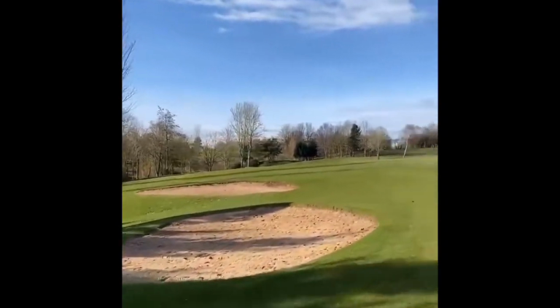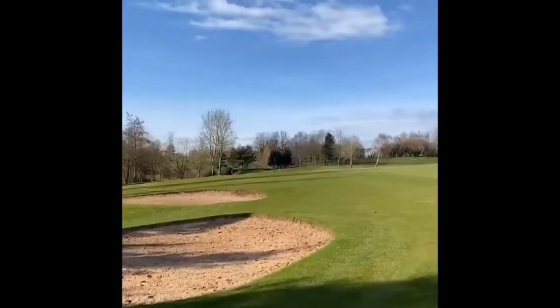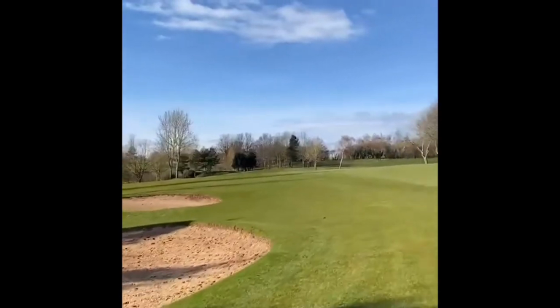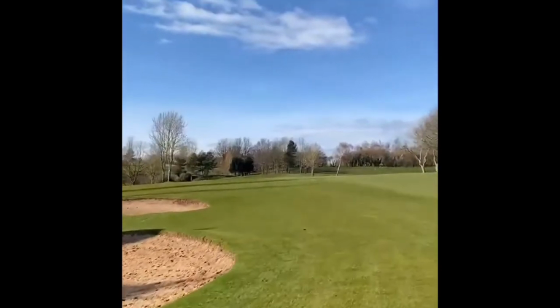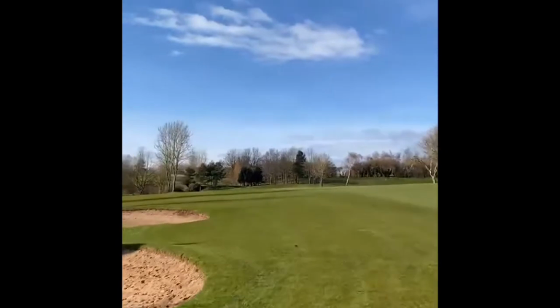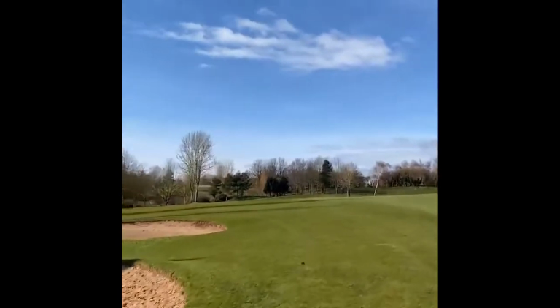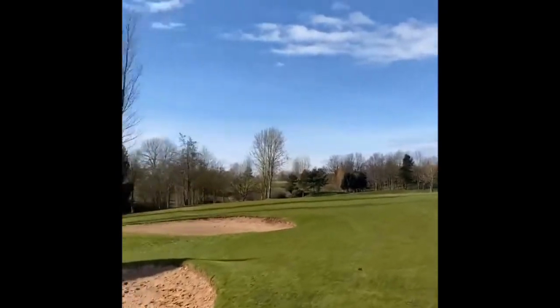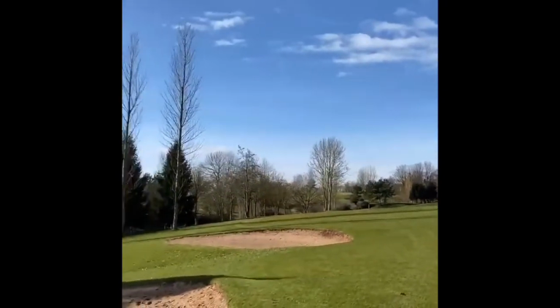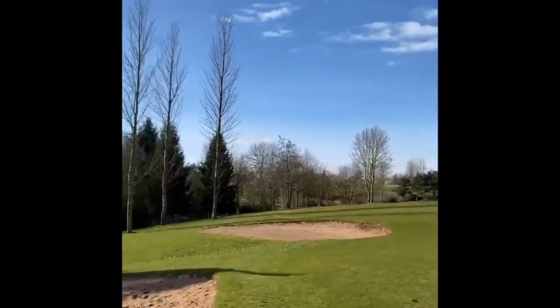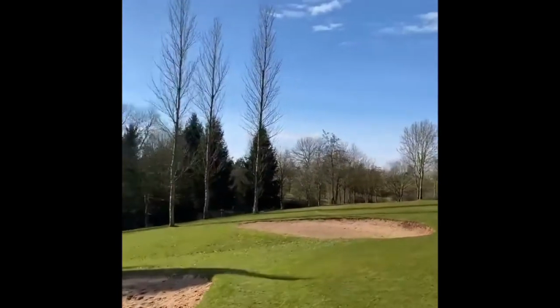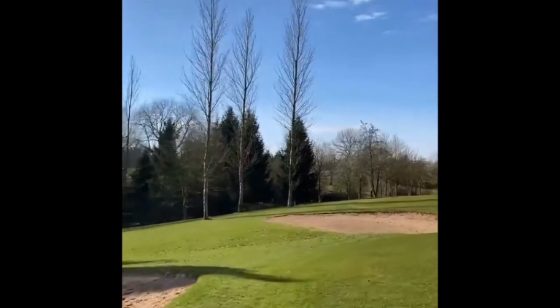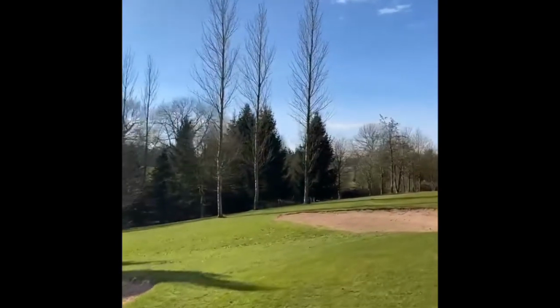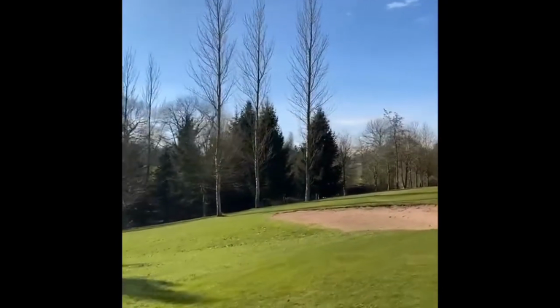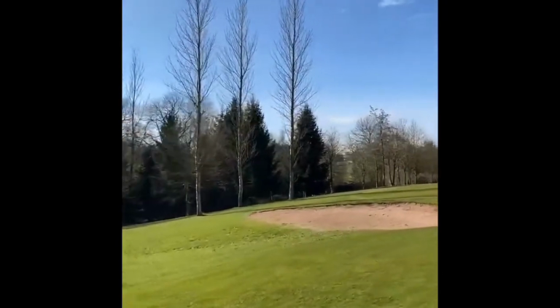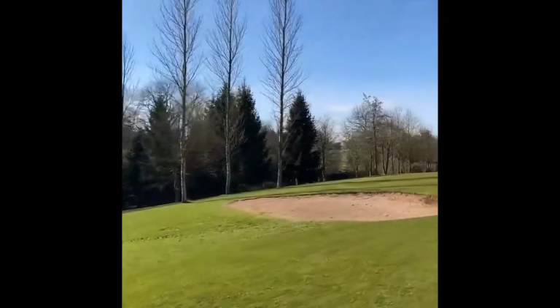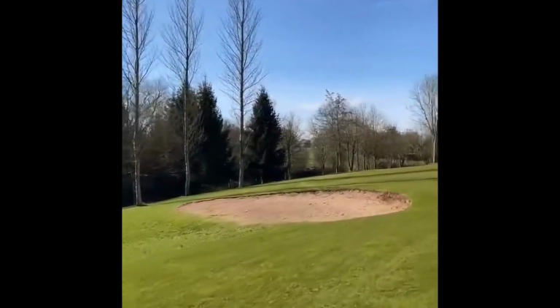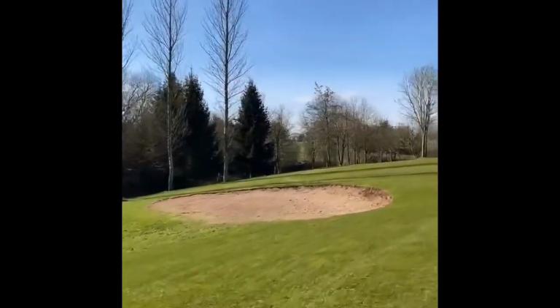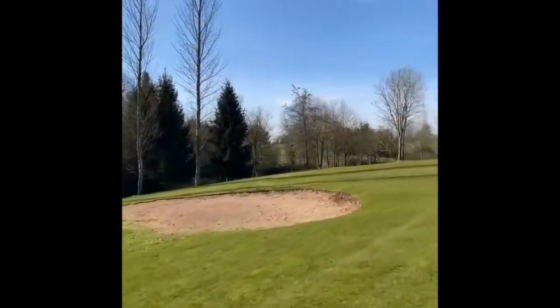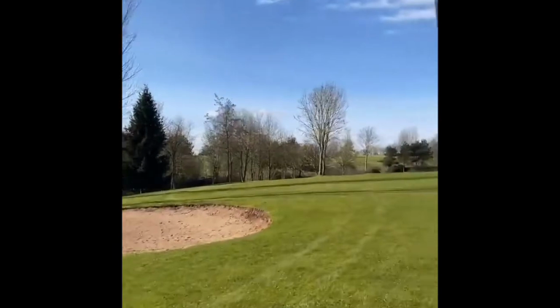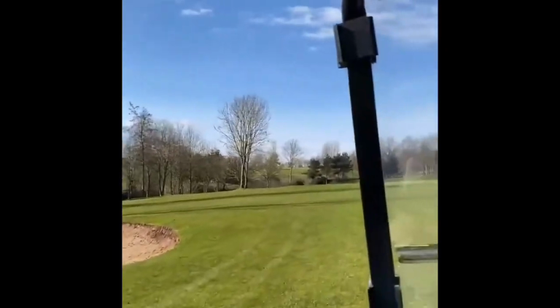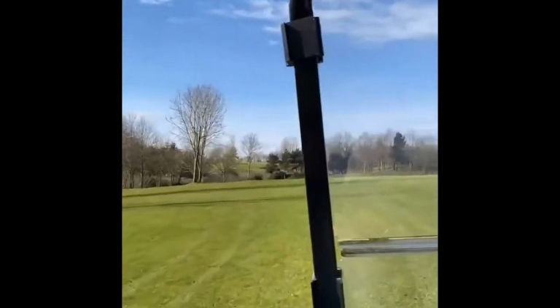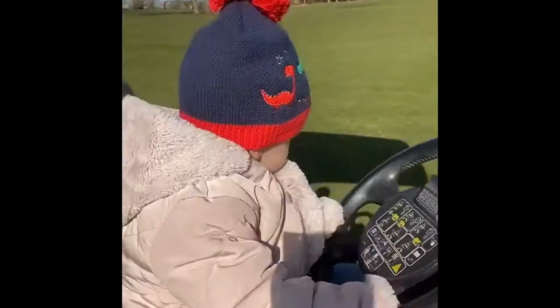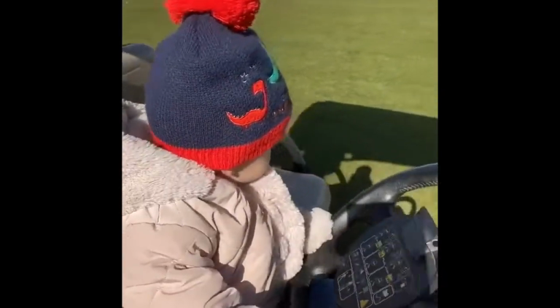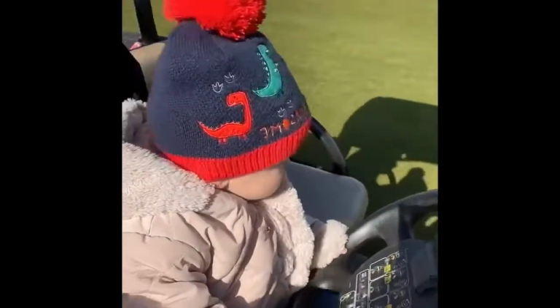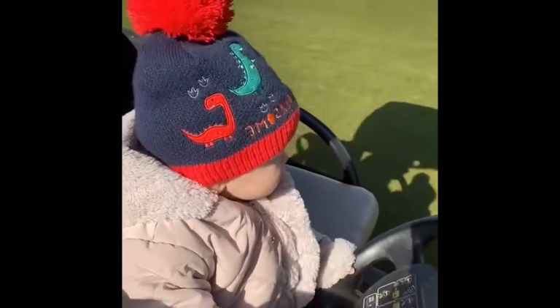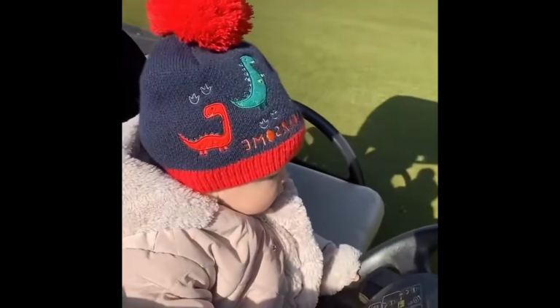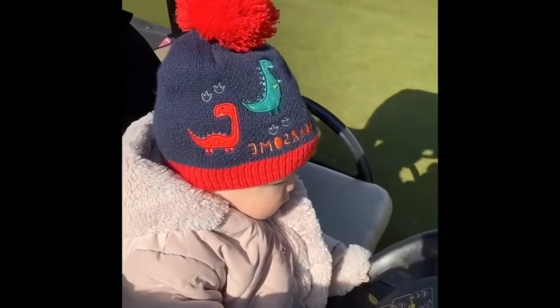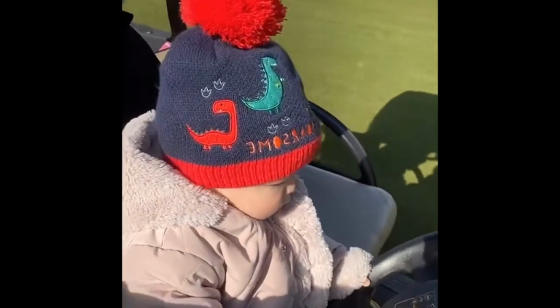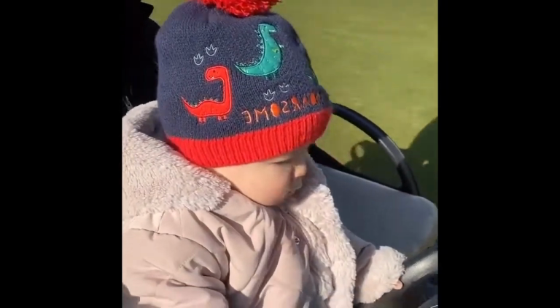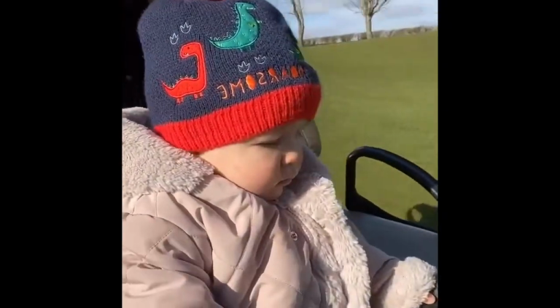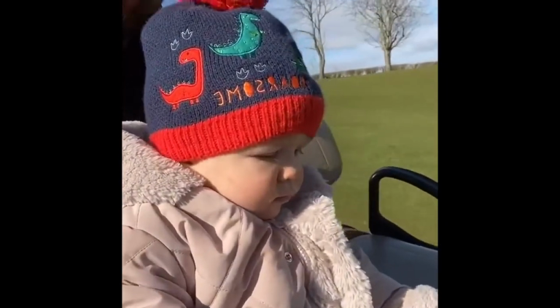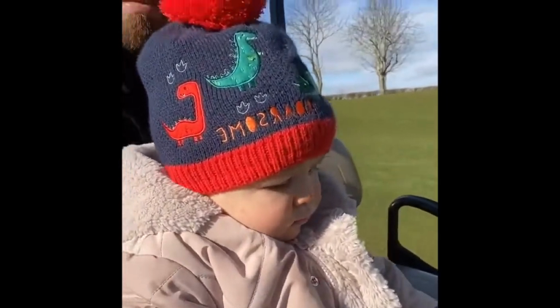We're going to get a nice batch of new sand in the week before we reopen. It's quite nice having my personal chauffeur on a day off.